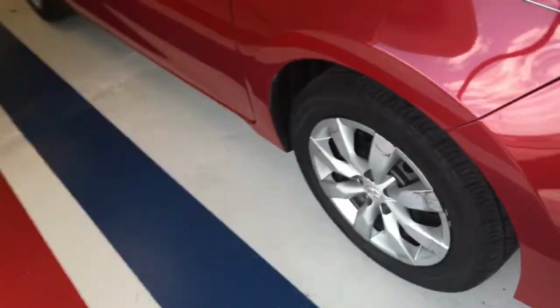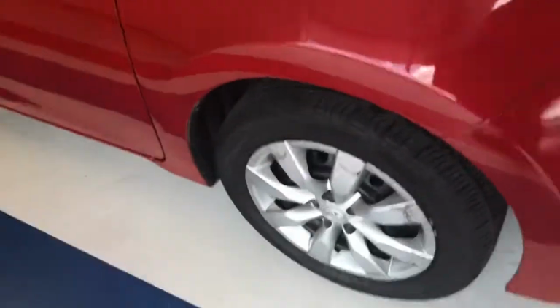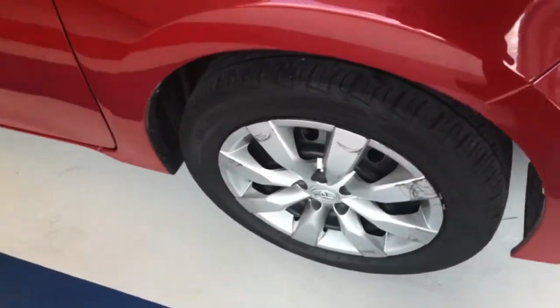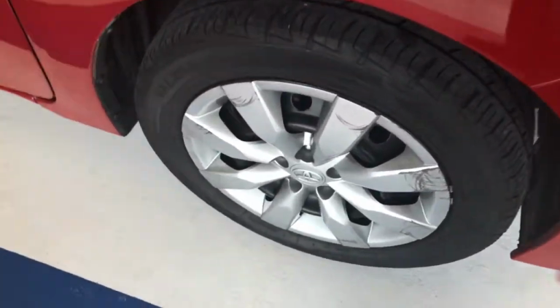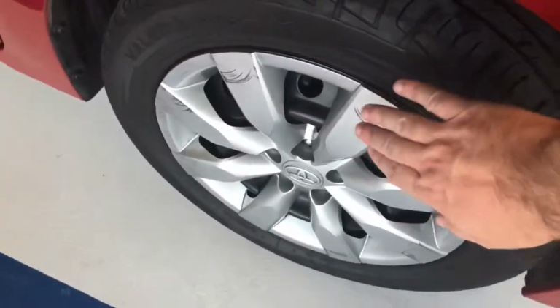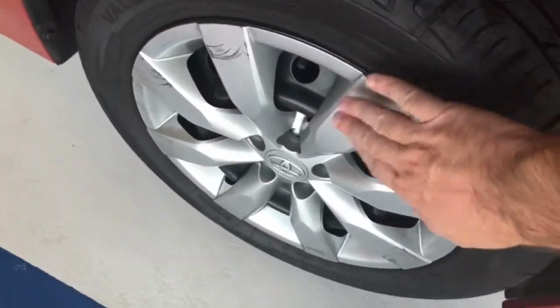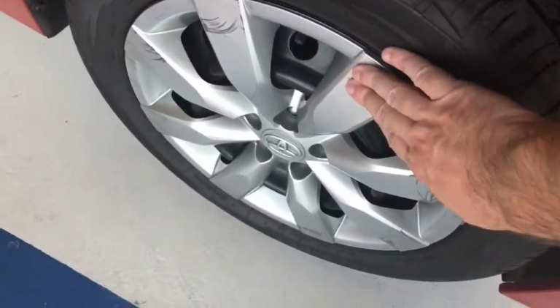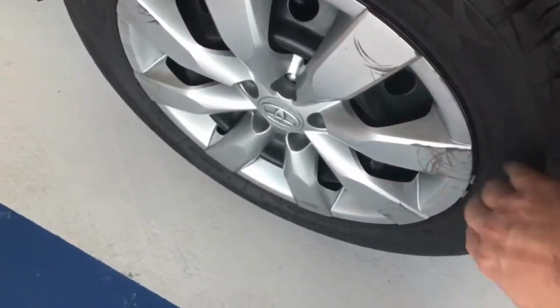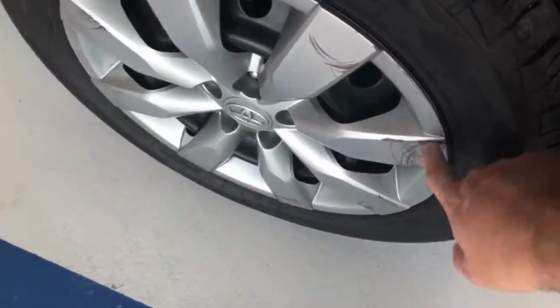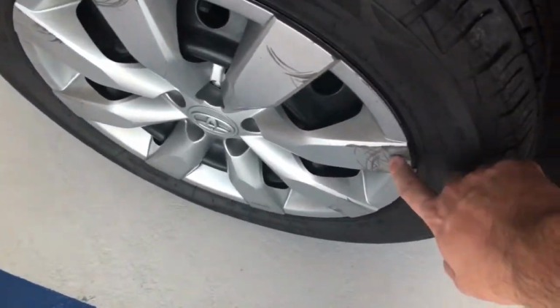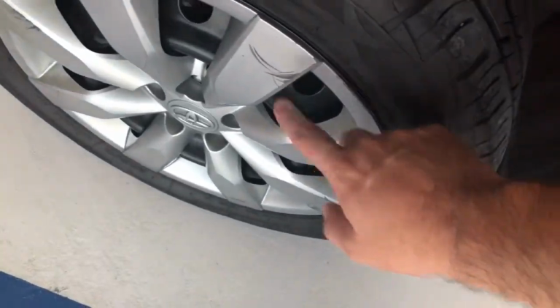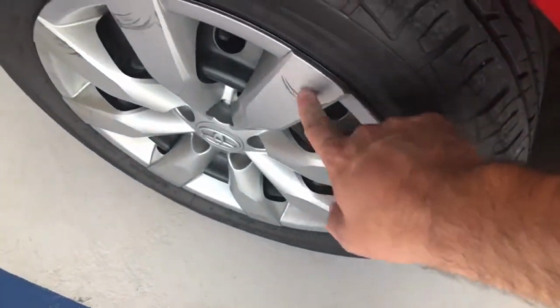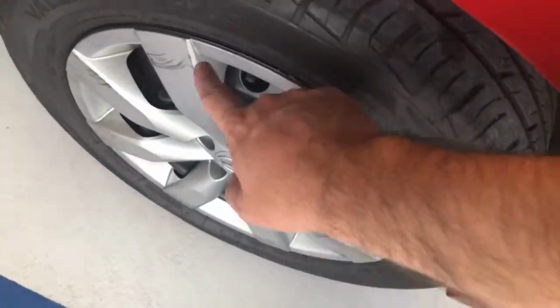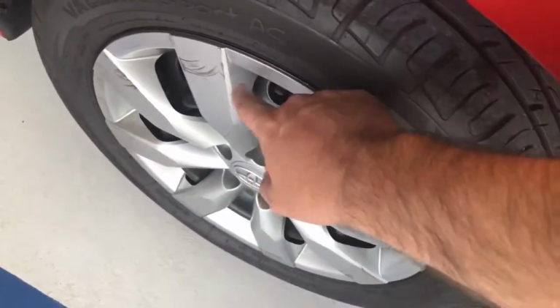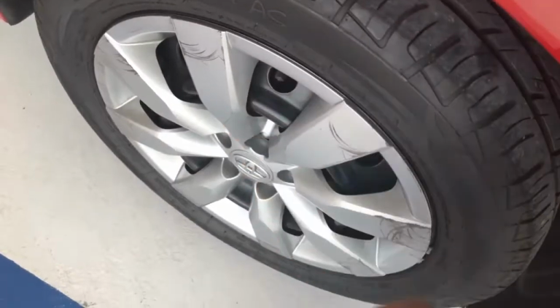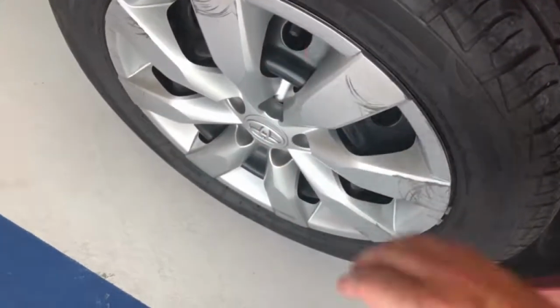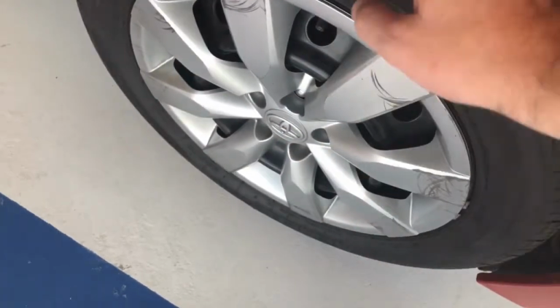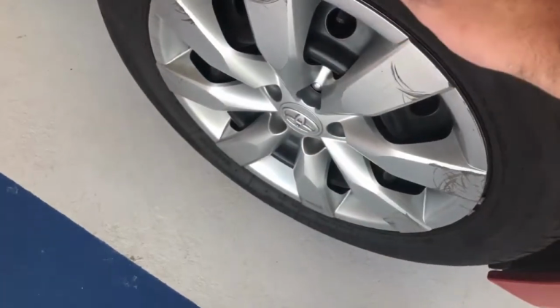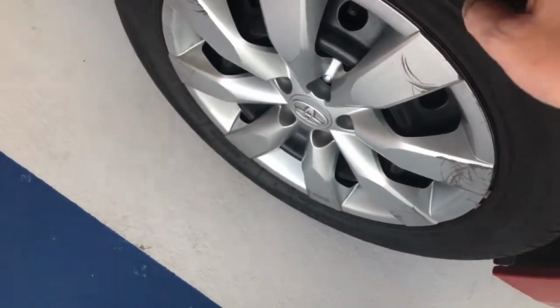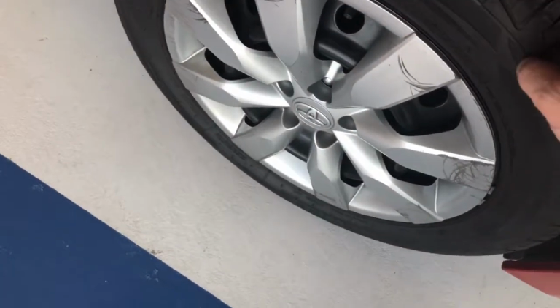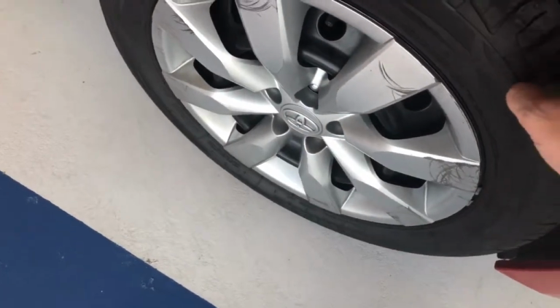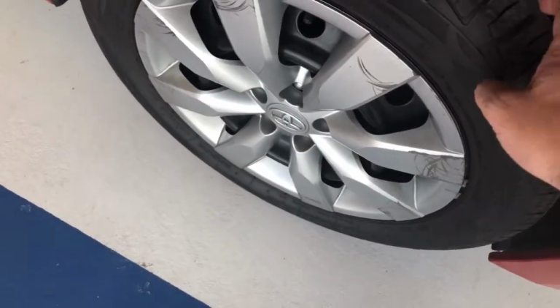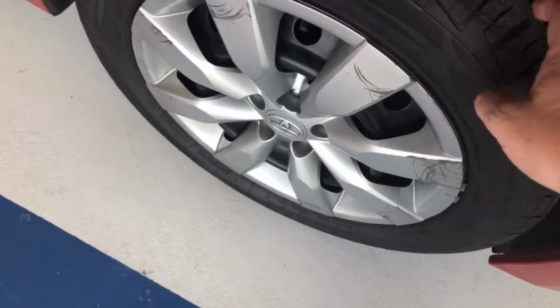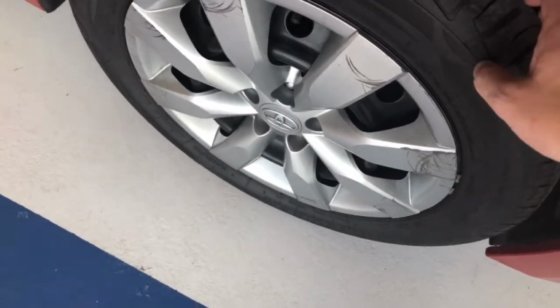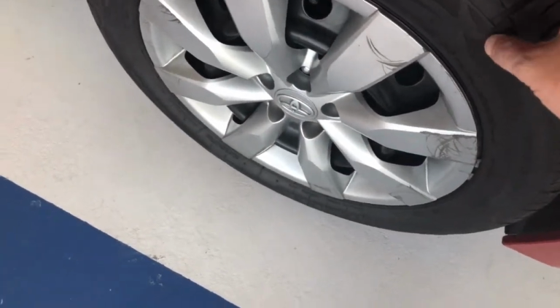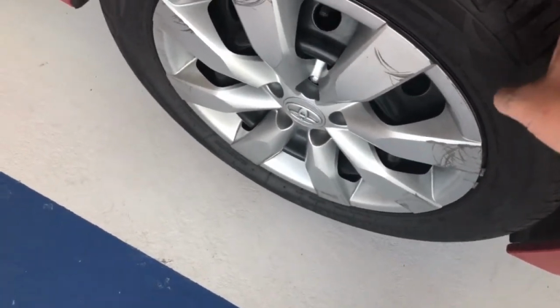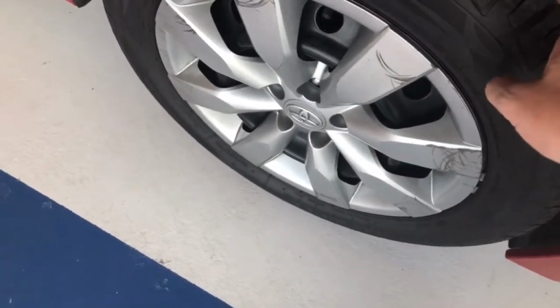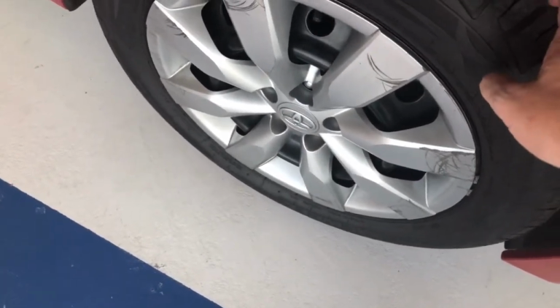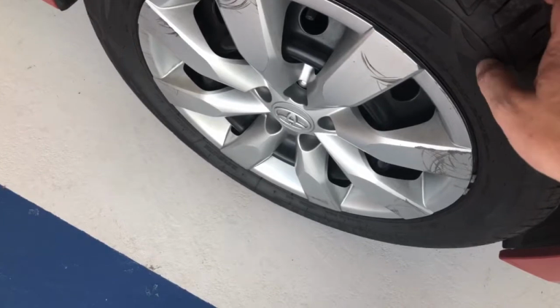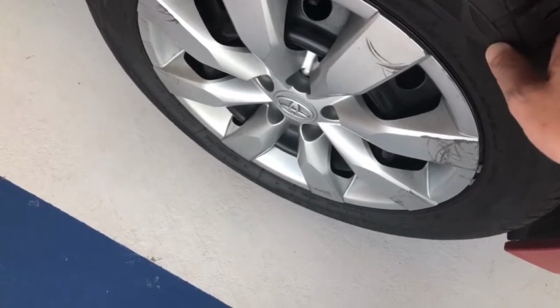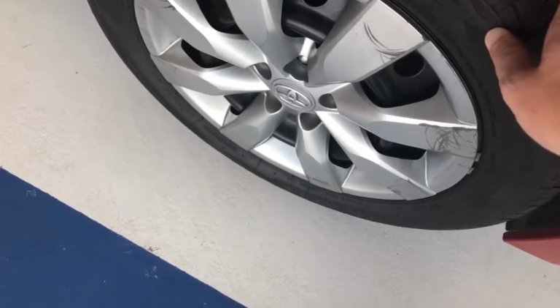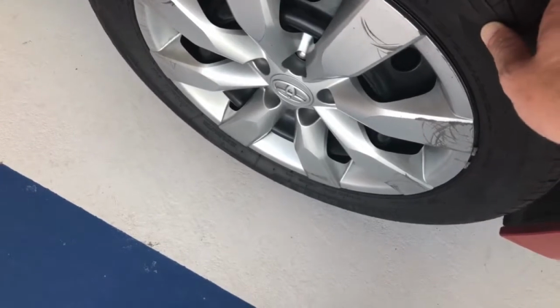Now, this does have the caps. As you can see, there are some scuffs and scrapes on the caps. That's kind of common, but the tires are good. It probably has 6, 7, 32nds — half tread or so.